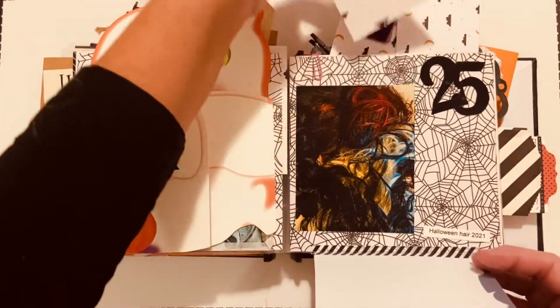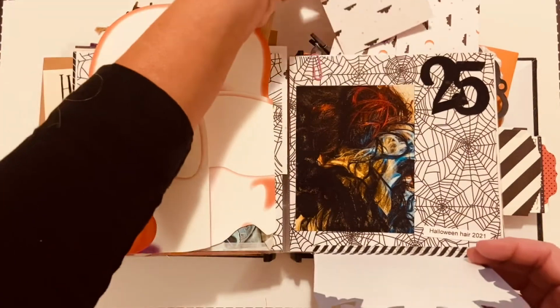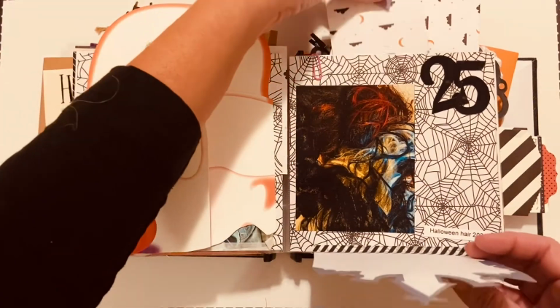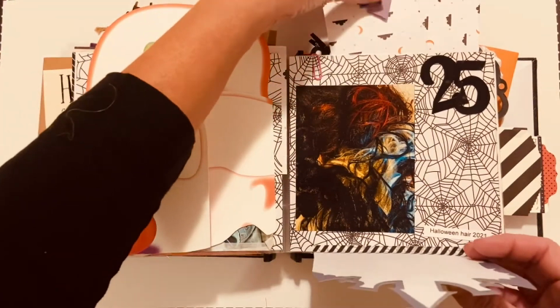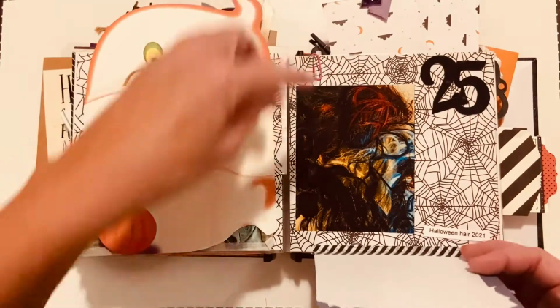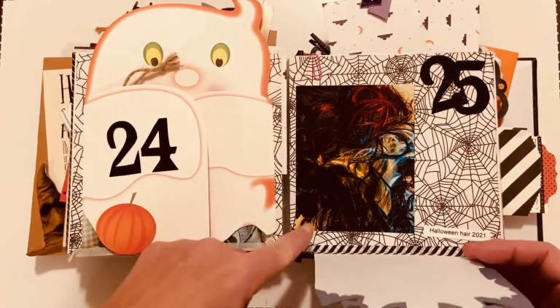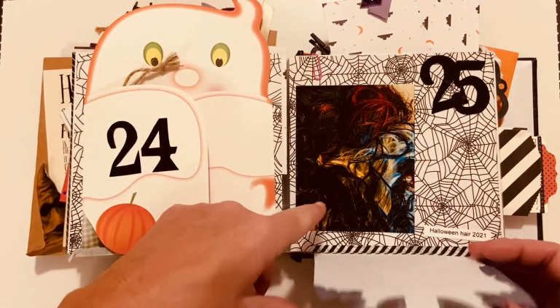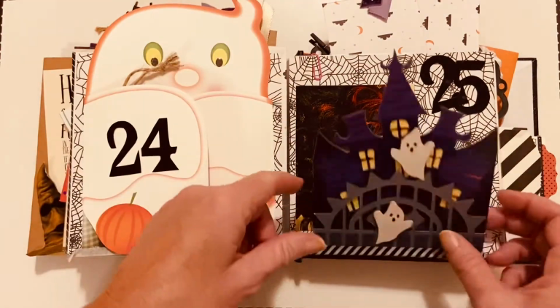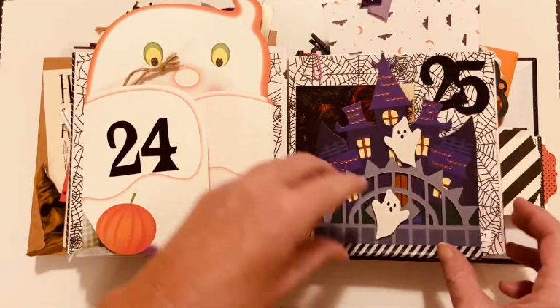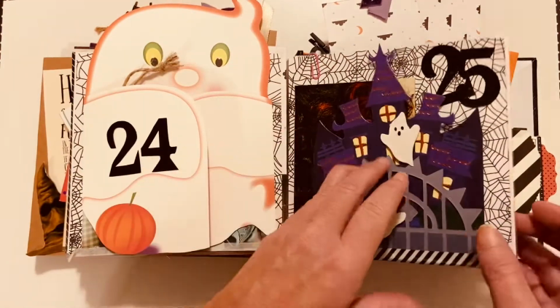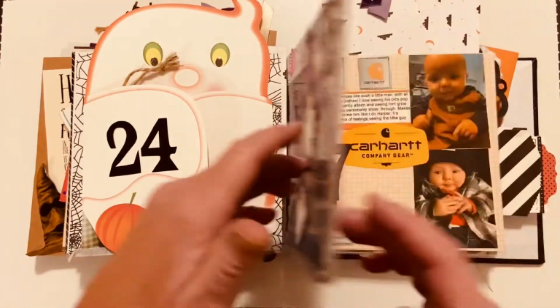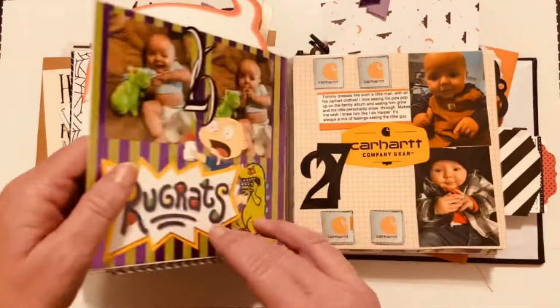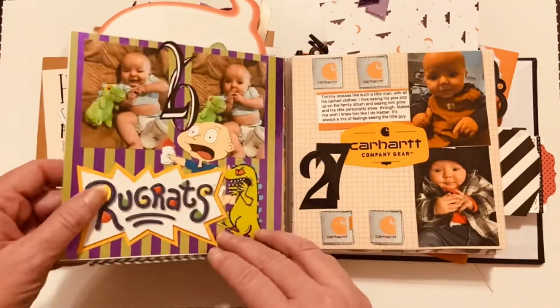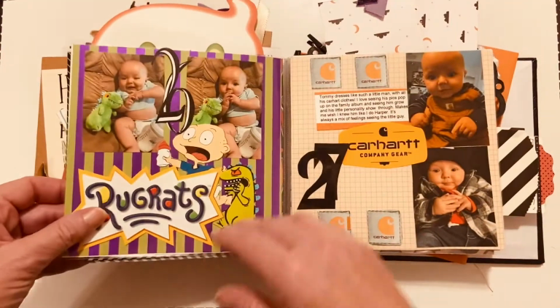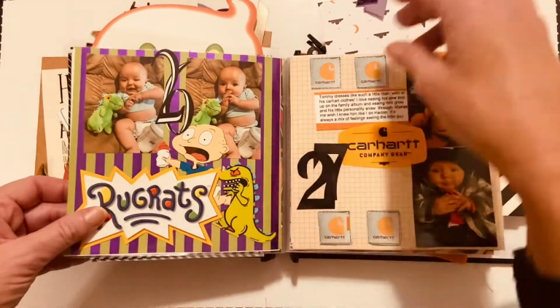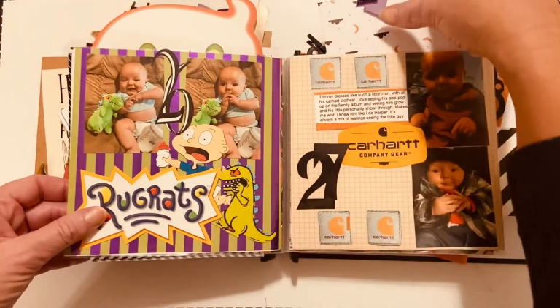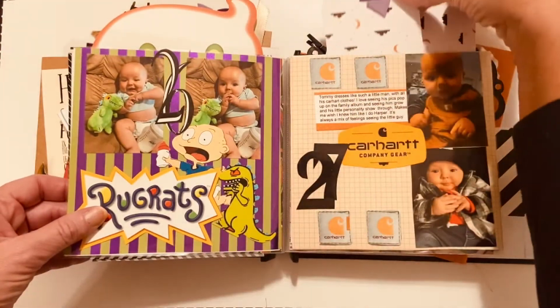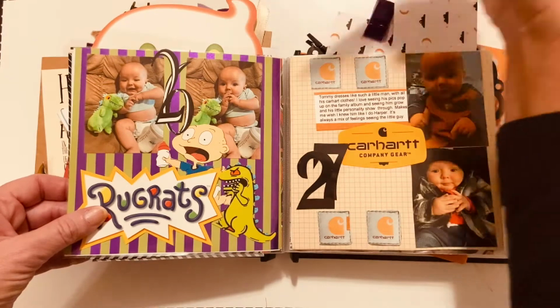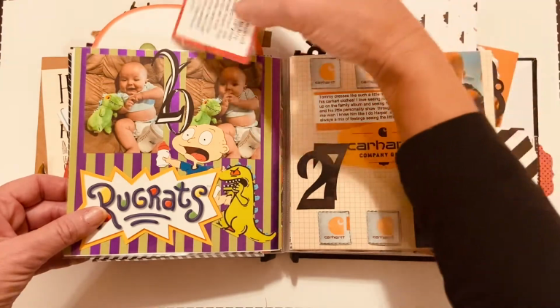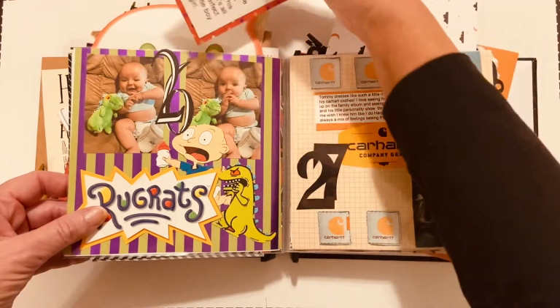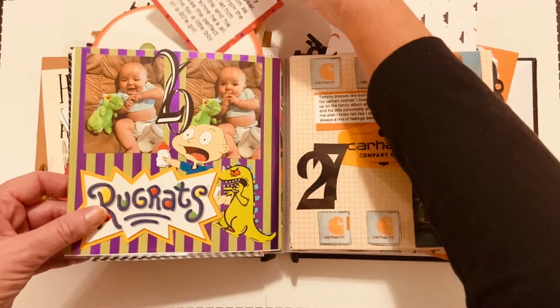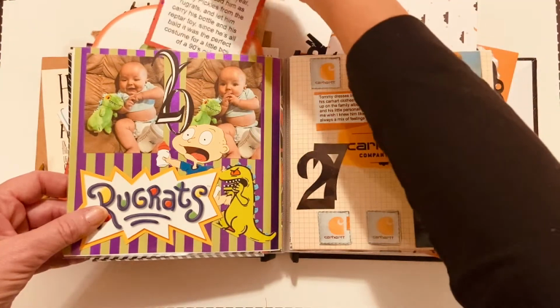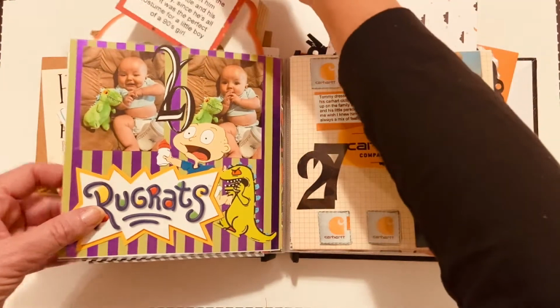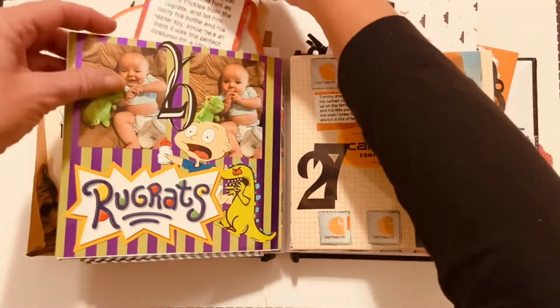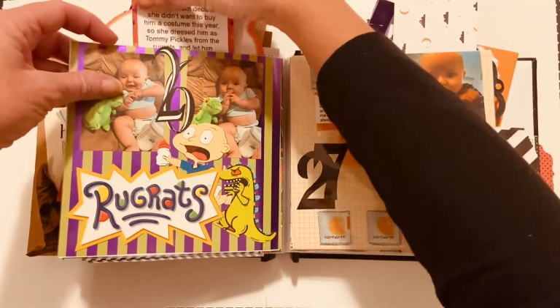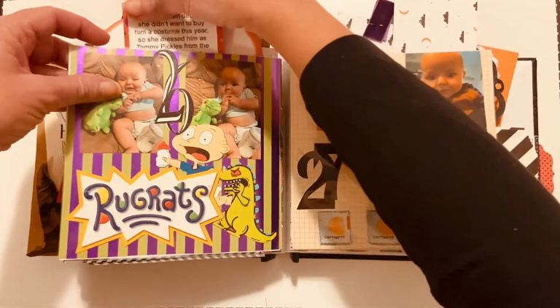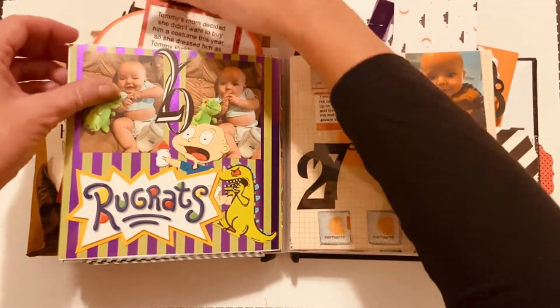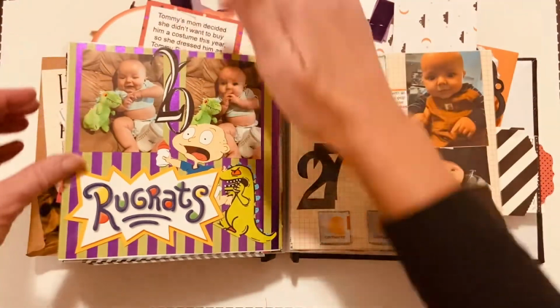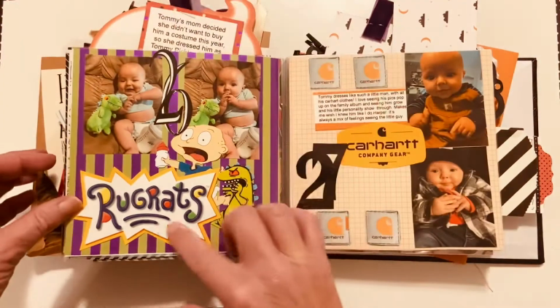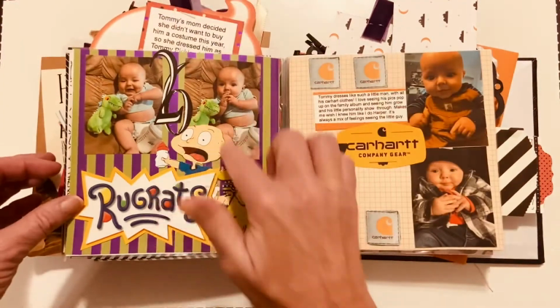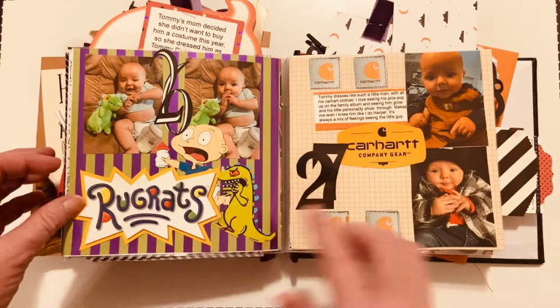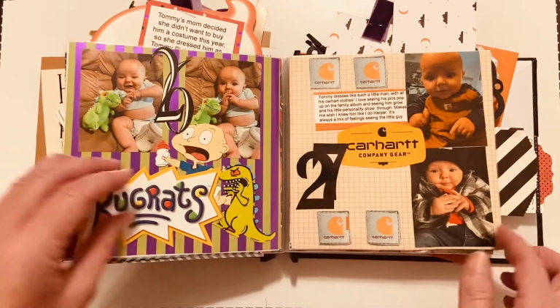This goes over here — Halloween hair wigs on the 25th. Here we have my little Tommy Pickles. This goes in here; he's being little Tommy Pickles.